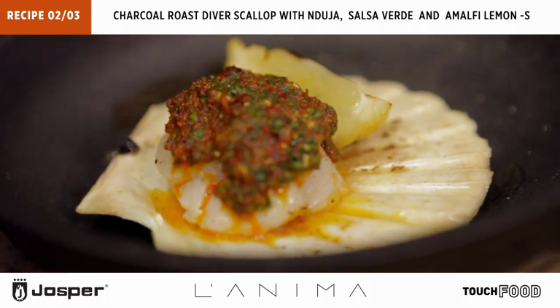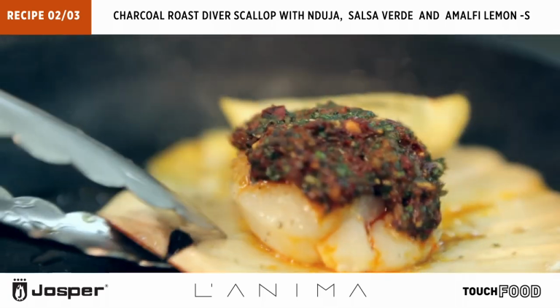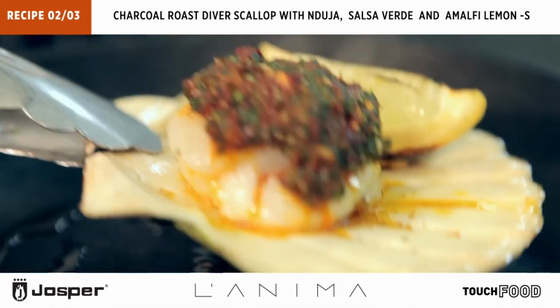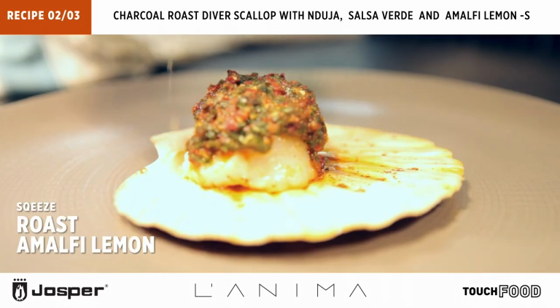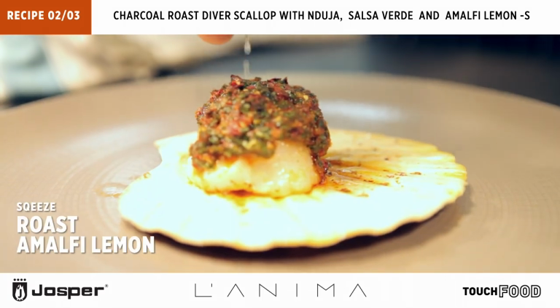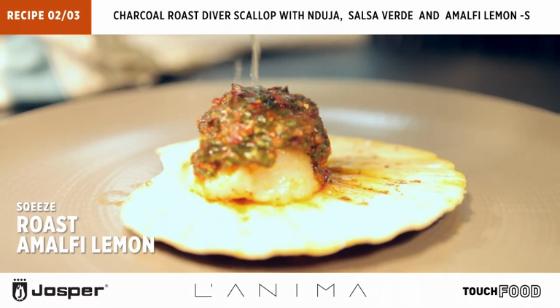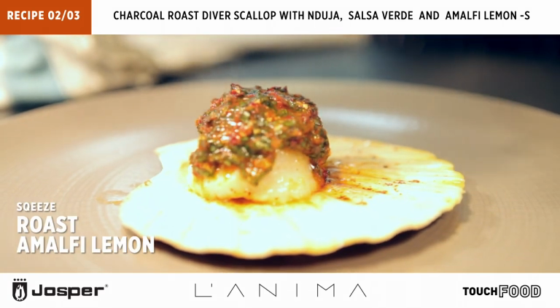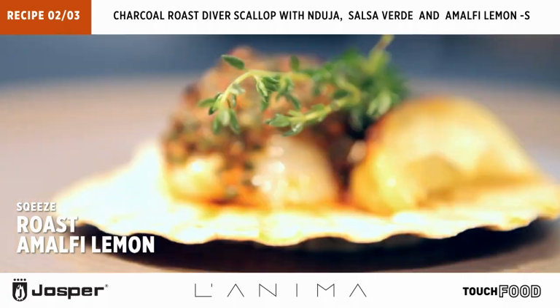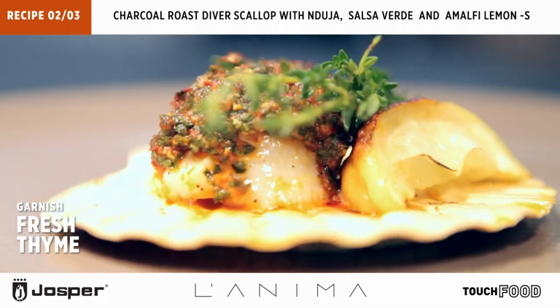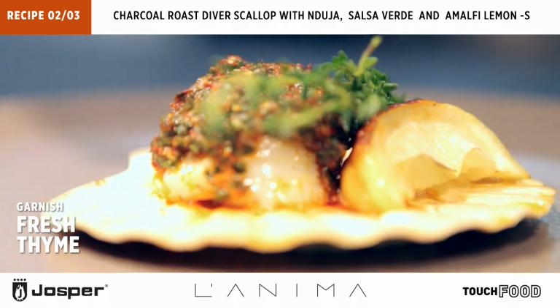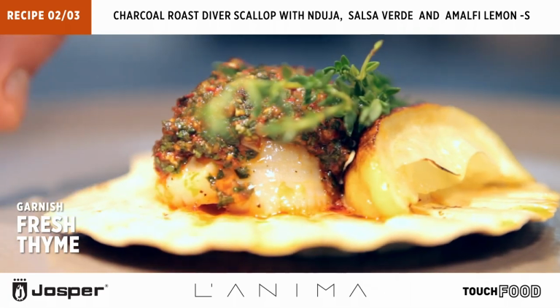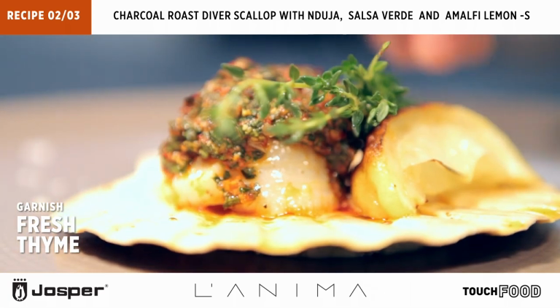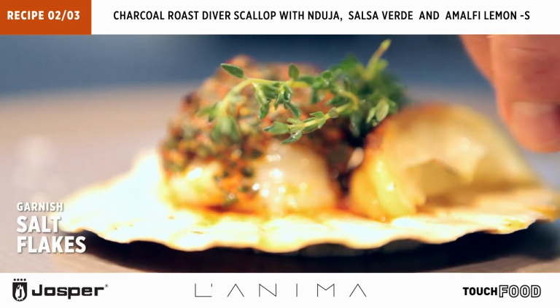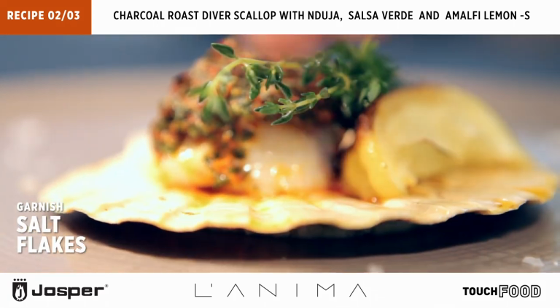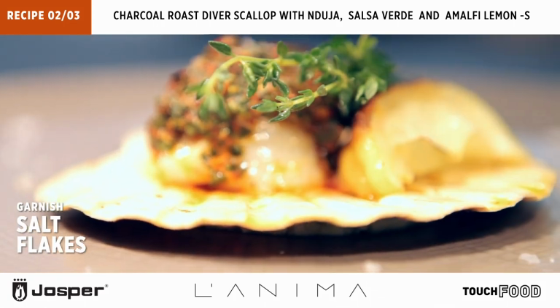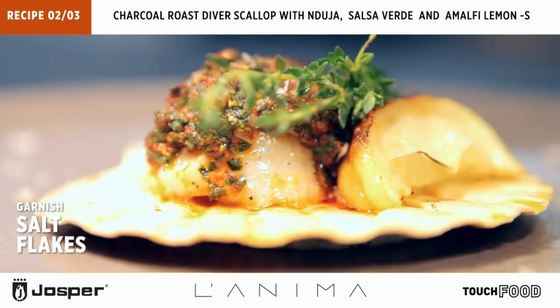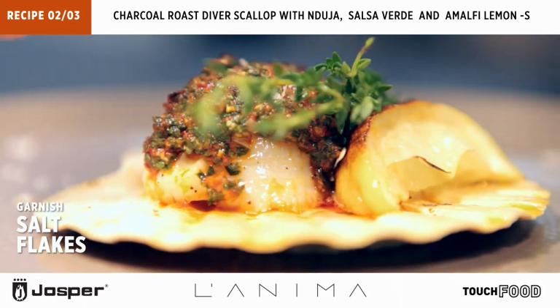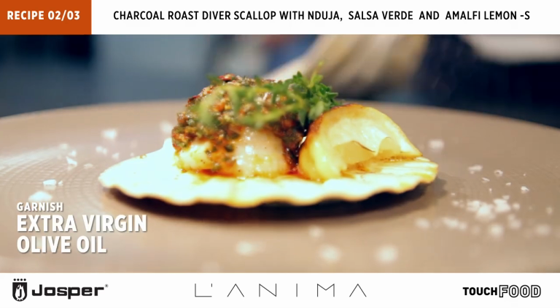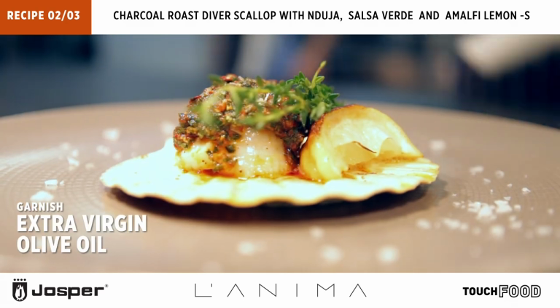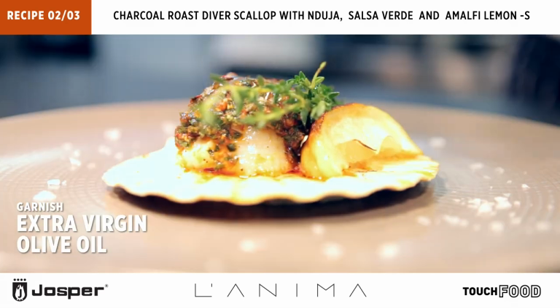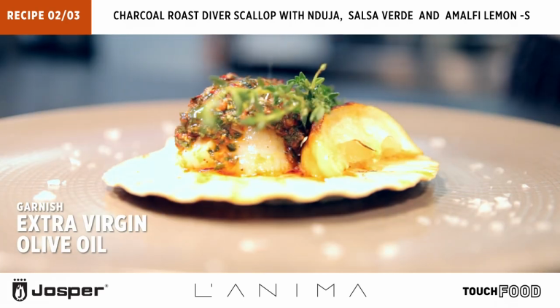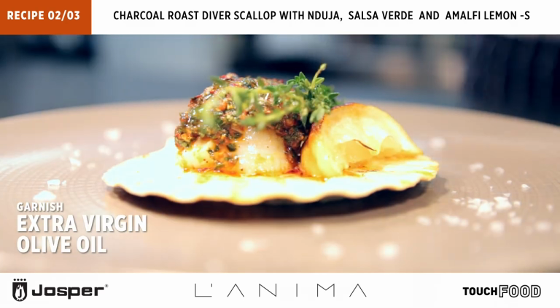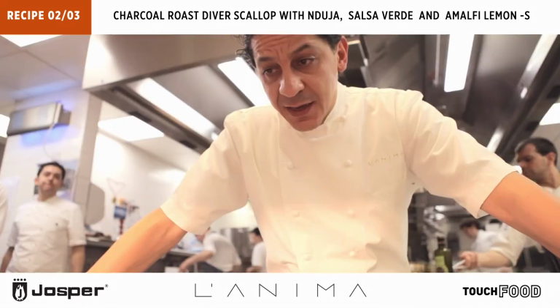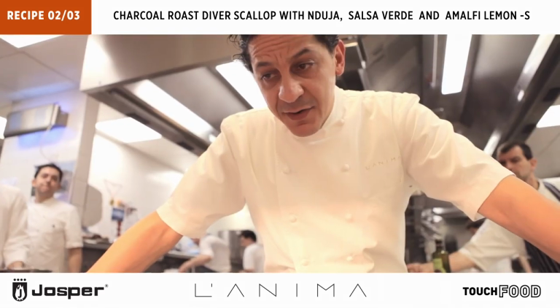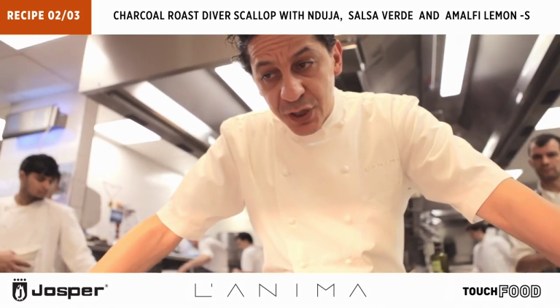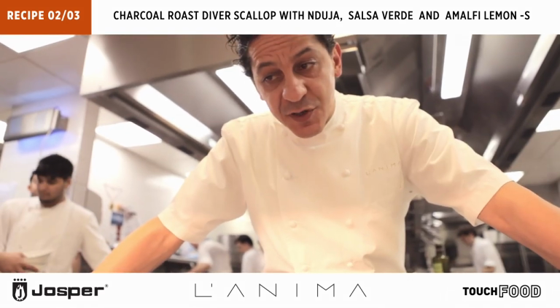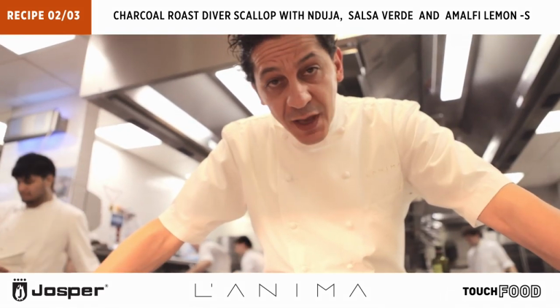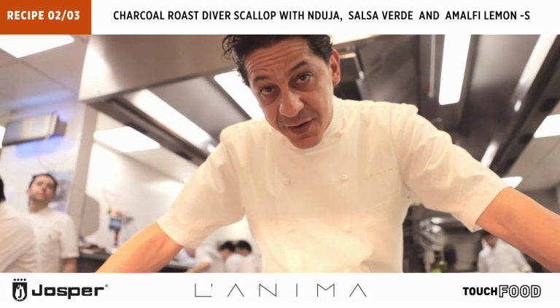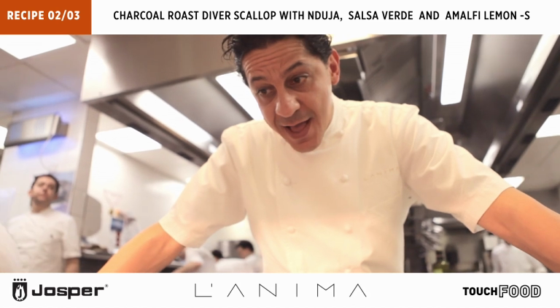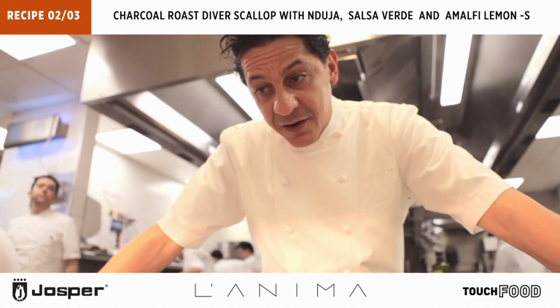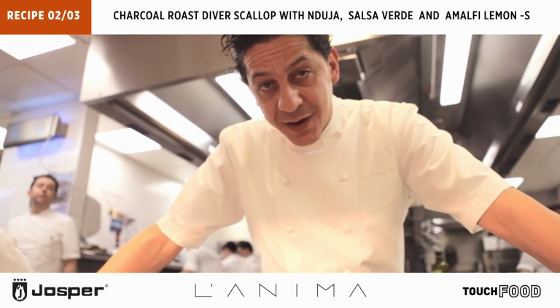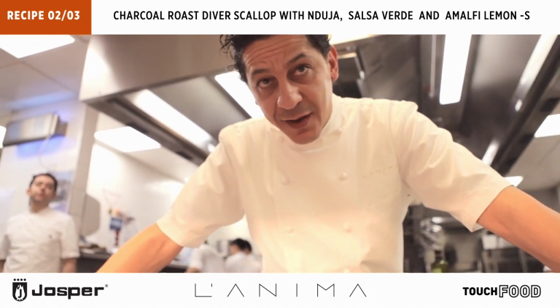This beautiful lemon has got a lovely smoky taste. We've got thyme on top. So what we have is a diver Scottish scallop with nduja, salsa verde, and Amalfi lemon. How about that.